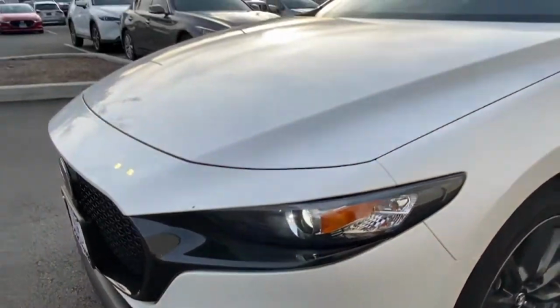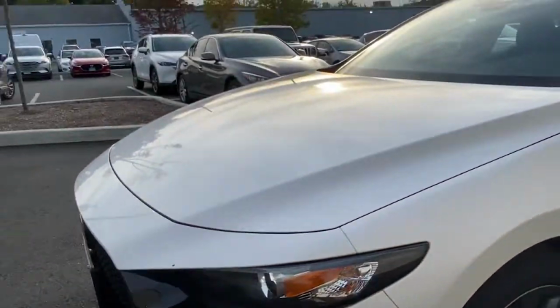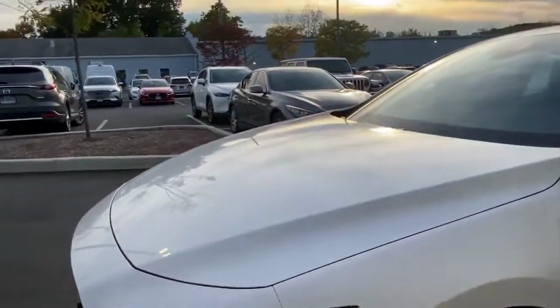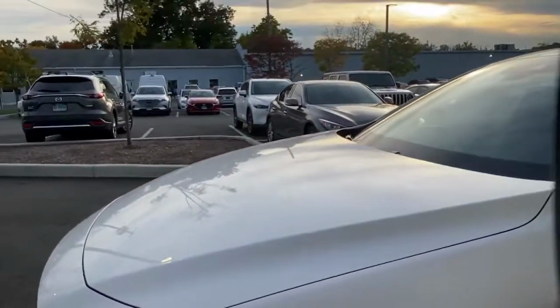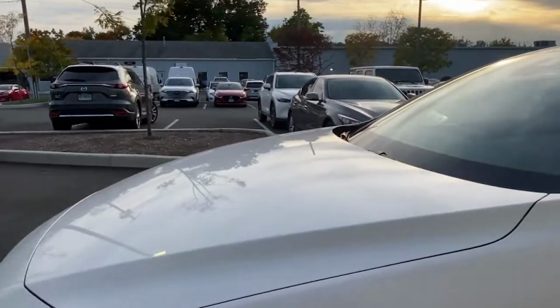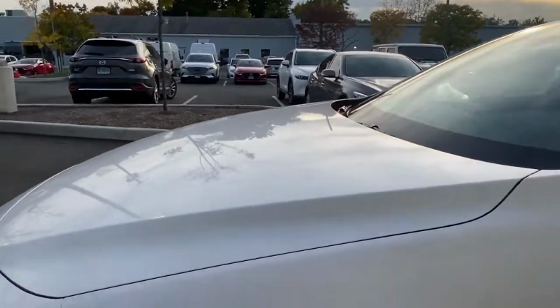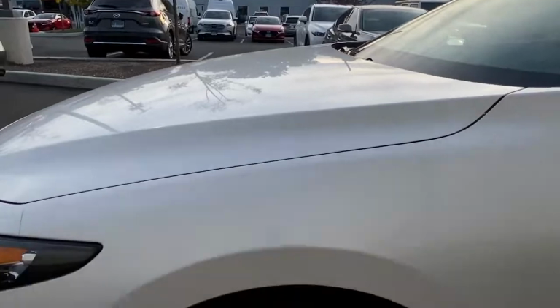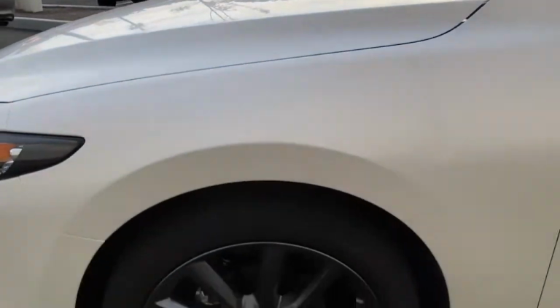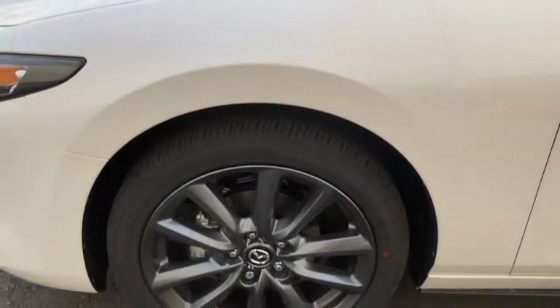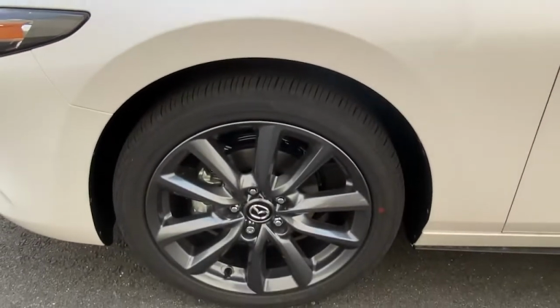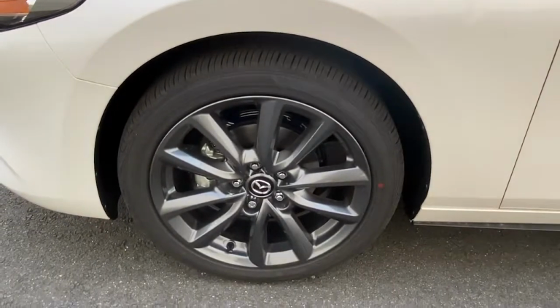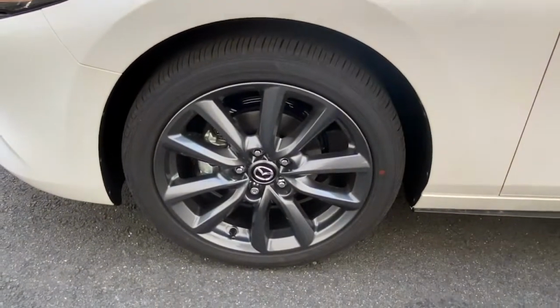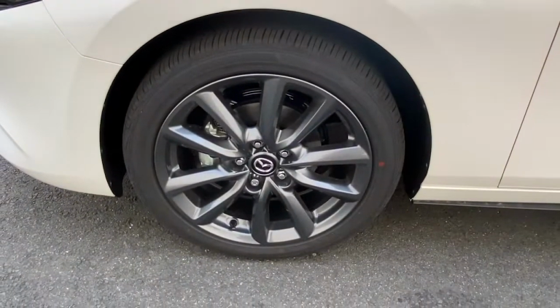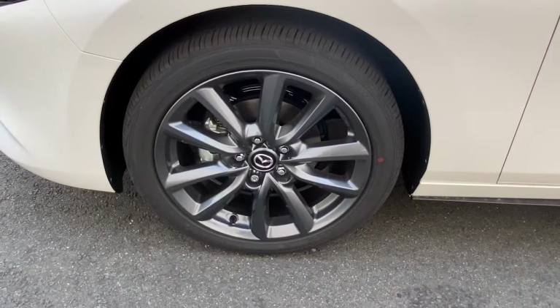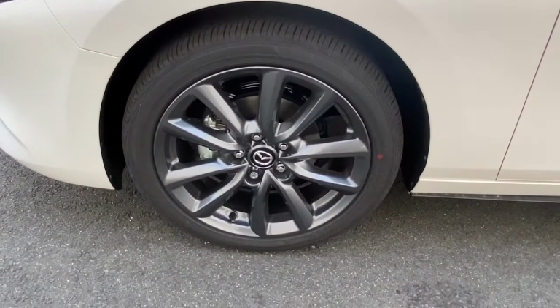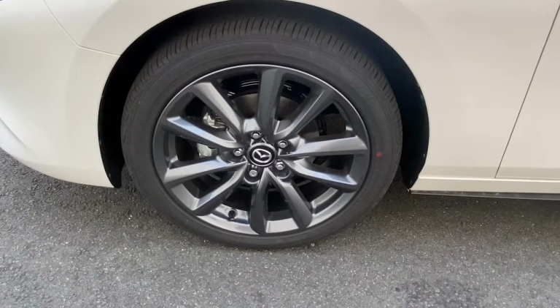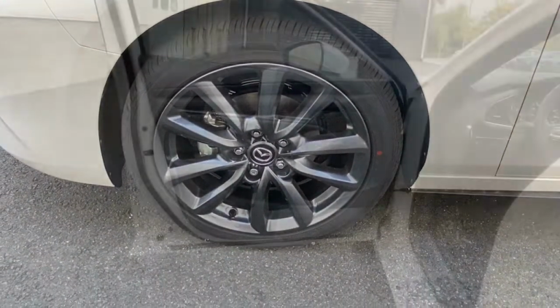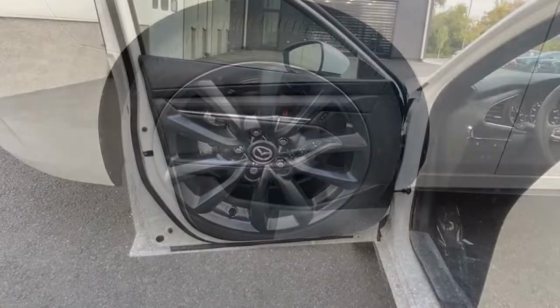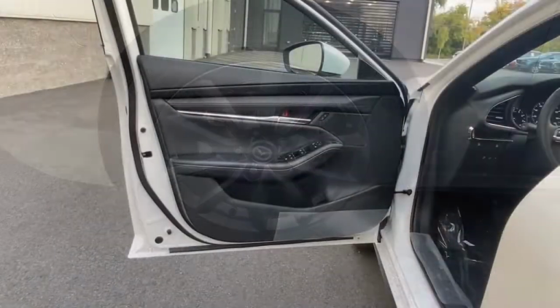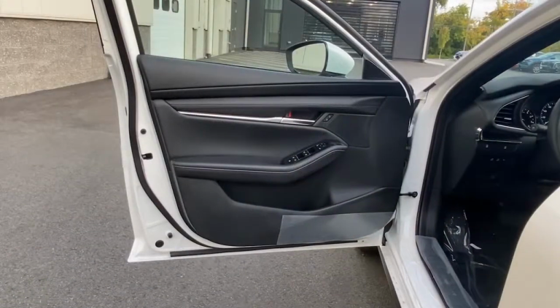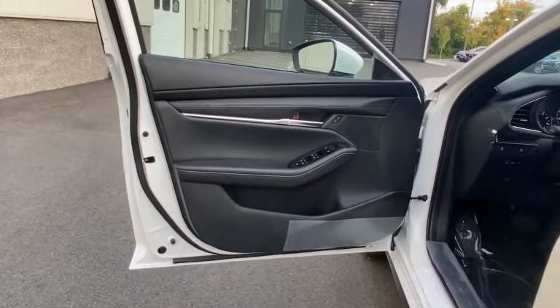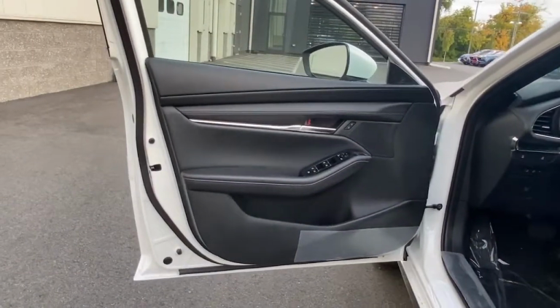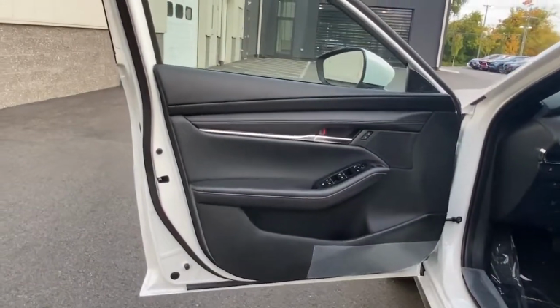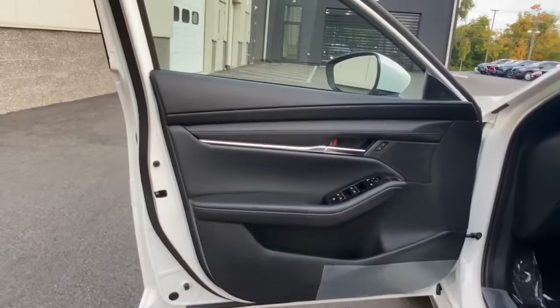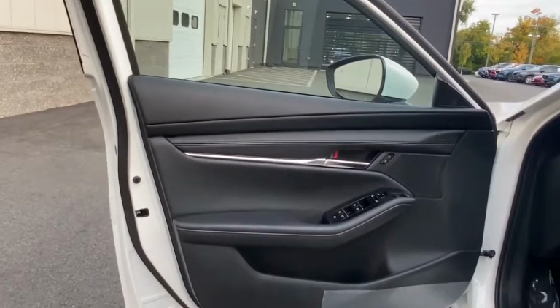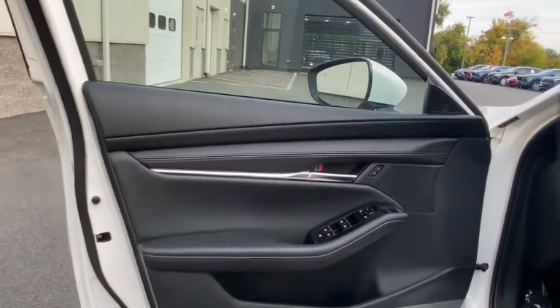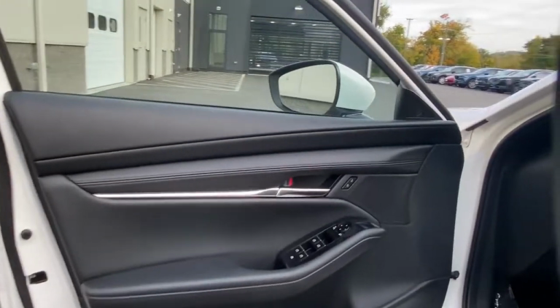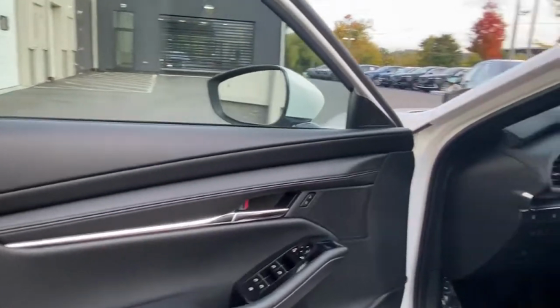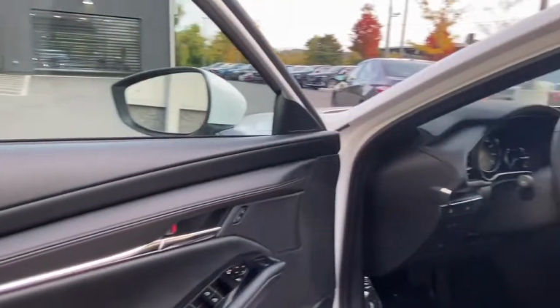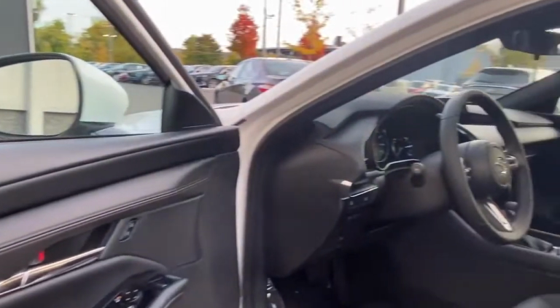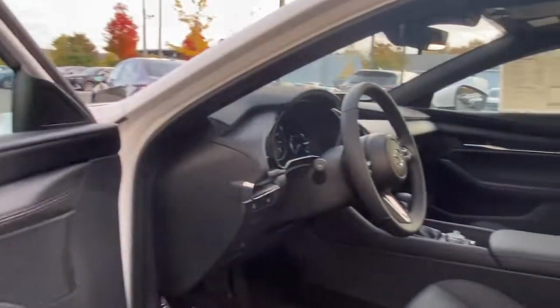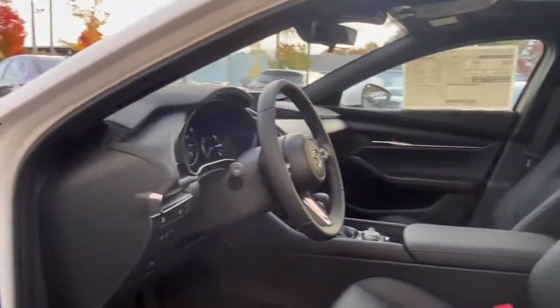Don't put a damper on your driving pleasure. Make every journey fun in this exhilarating Mazda 3. Our team will give you an outstanding test drive experience. Stop in today.